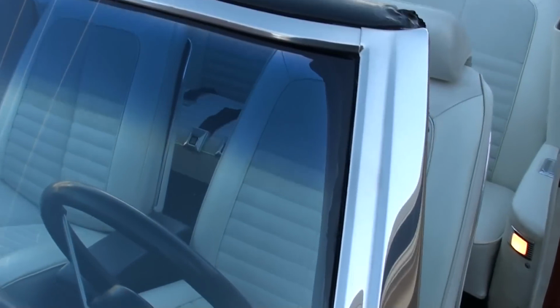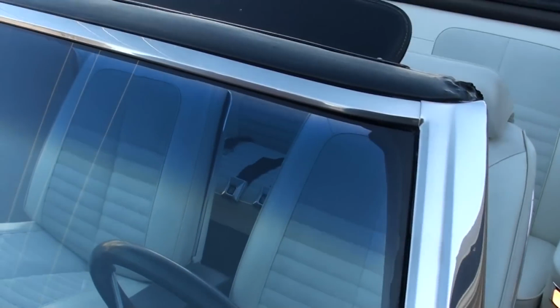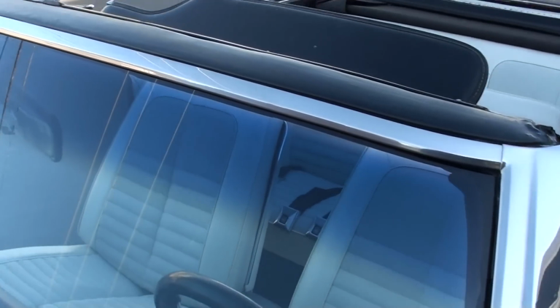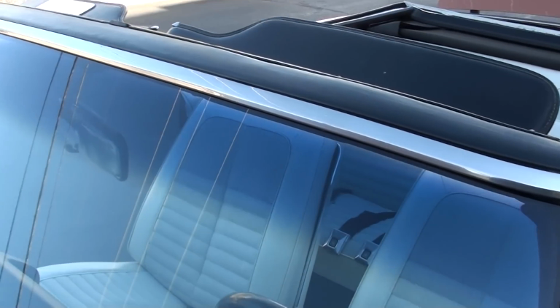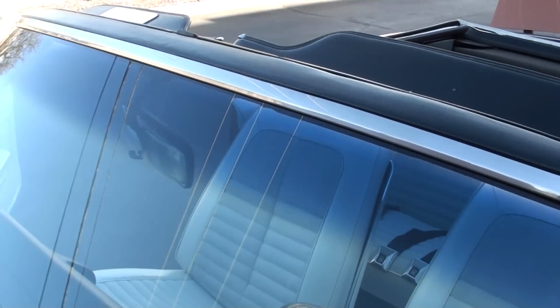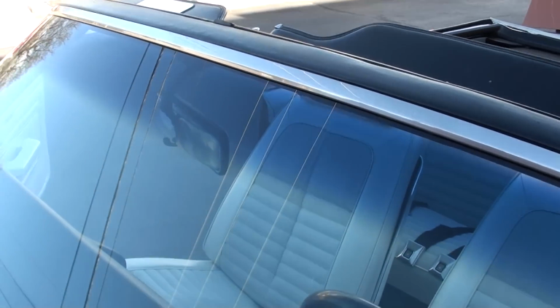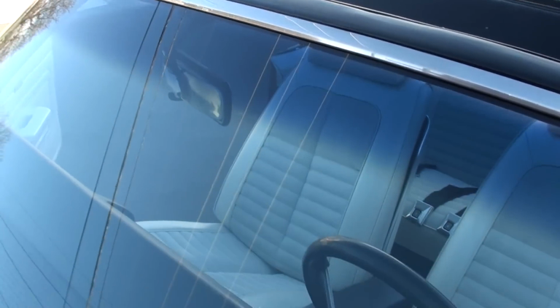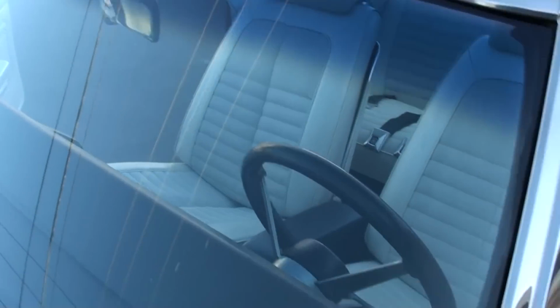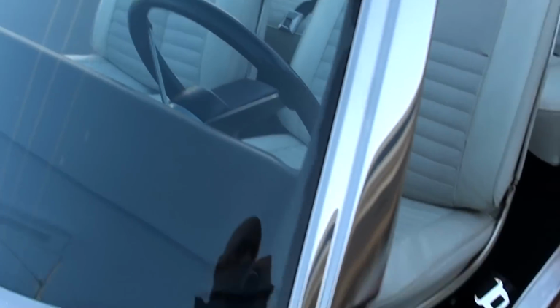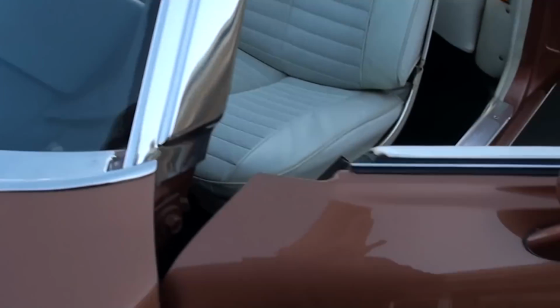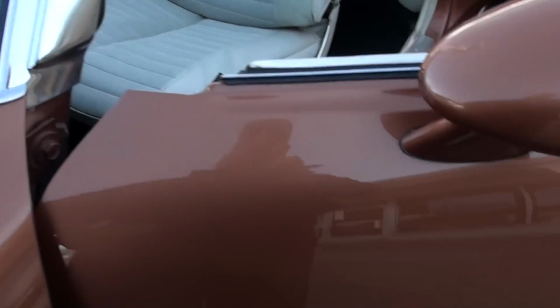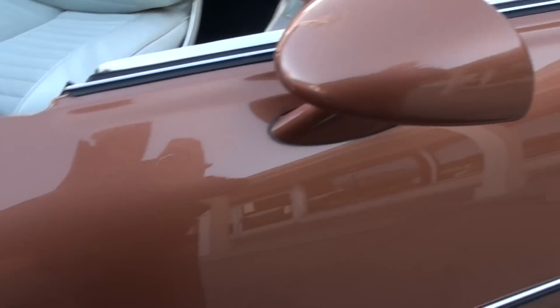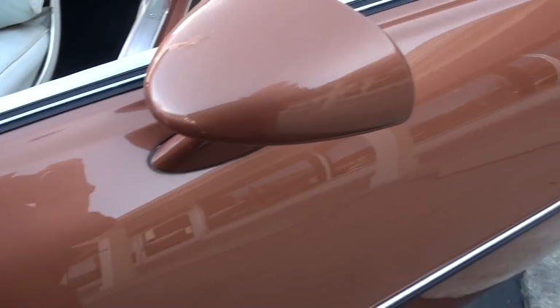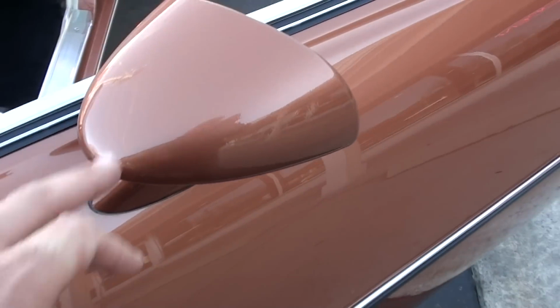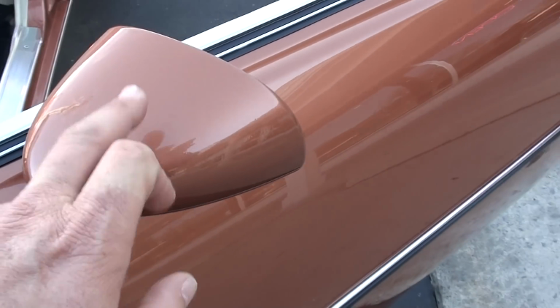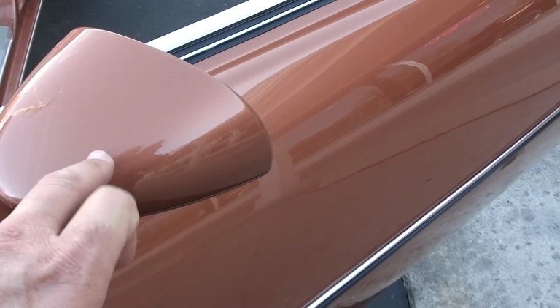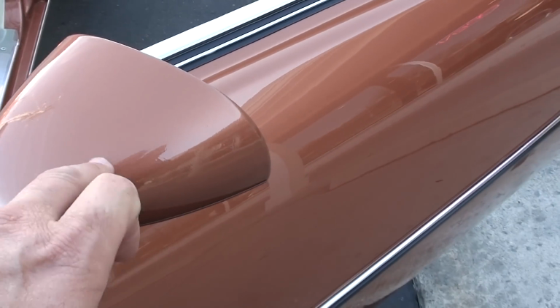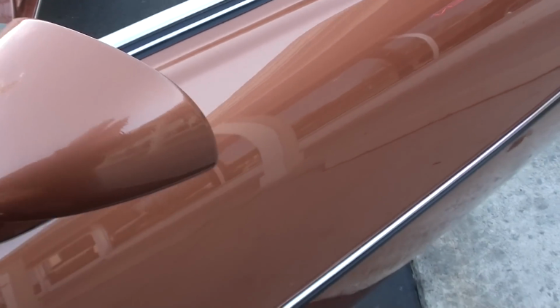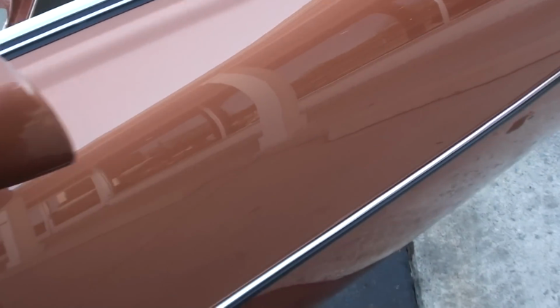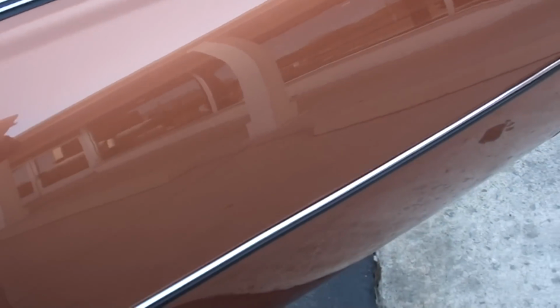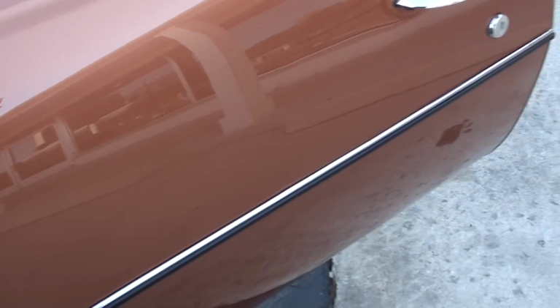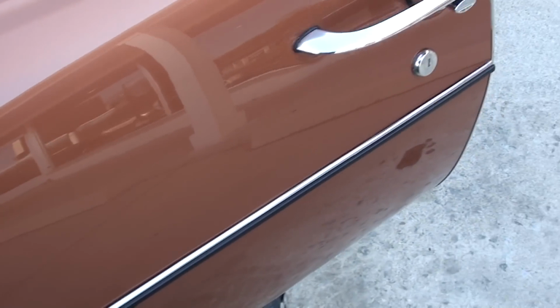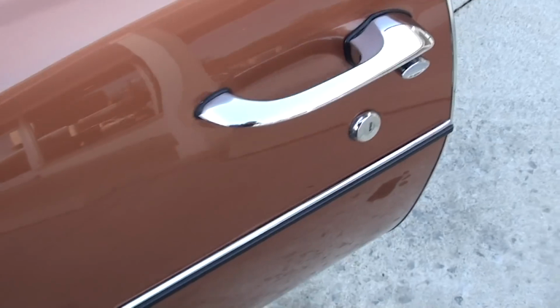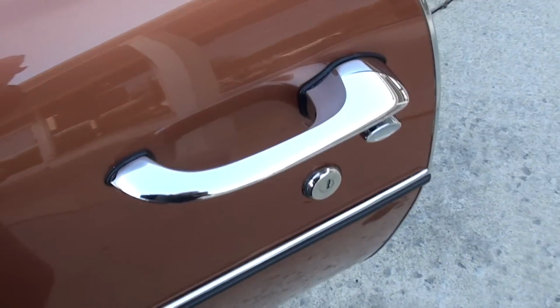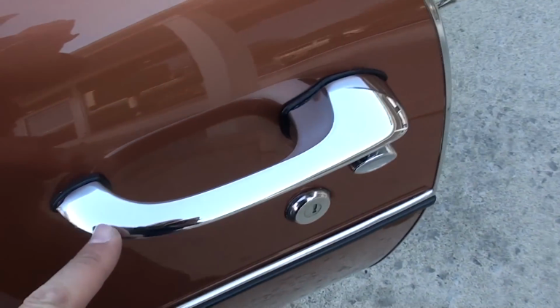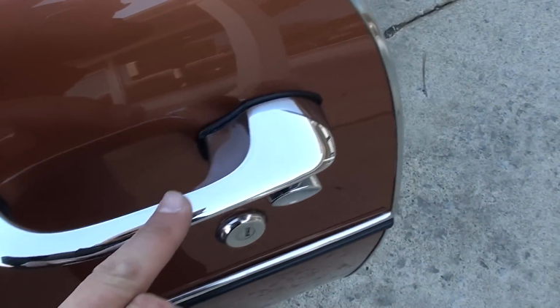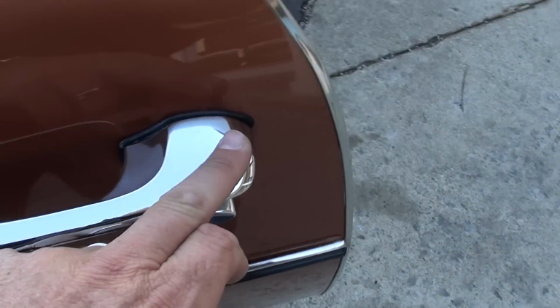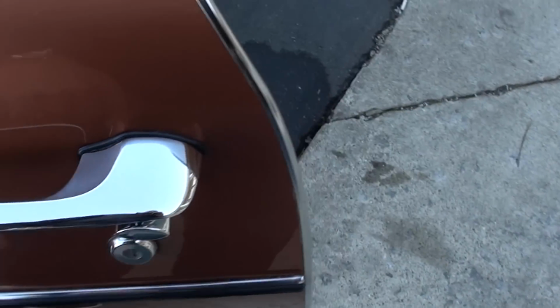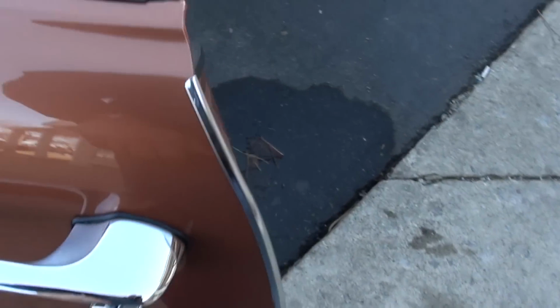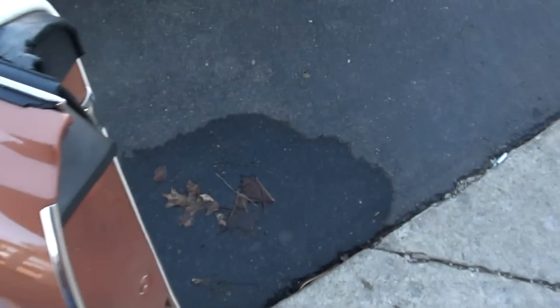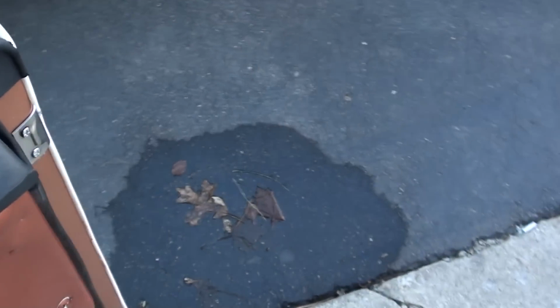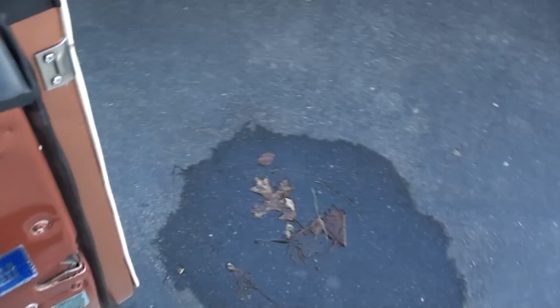Chrome and stainless are very nice. Jay will put the top up on it. It's got dual body color mirrors. You can see all the chrome and stainless — it's beautiful.